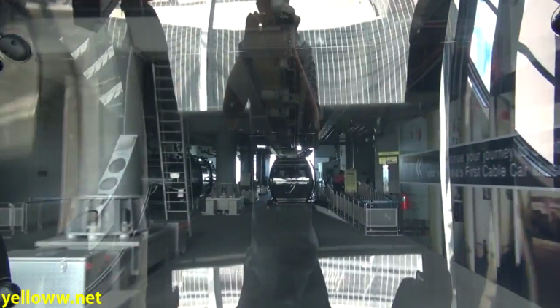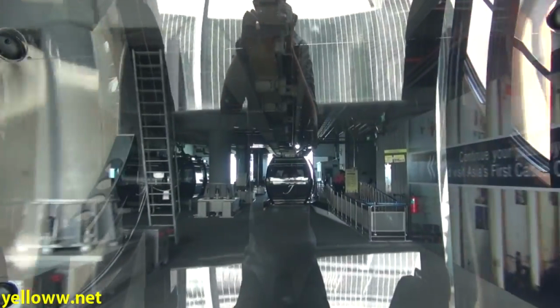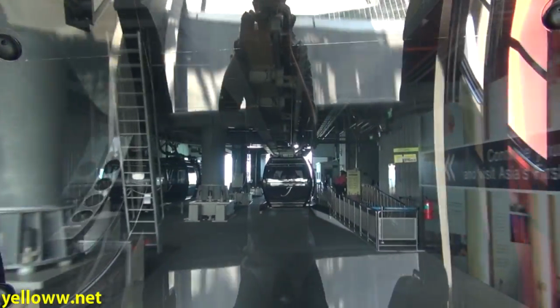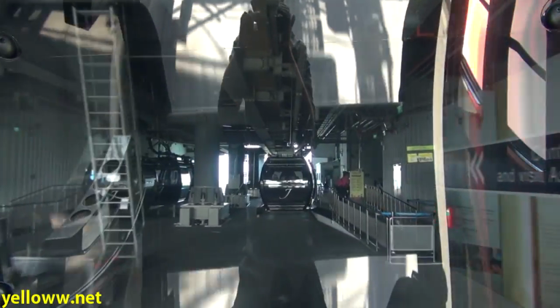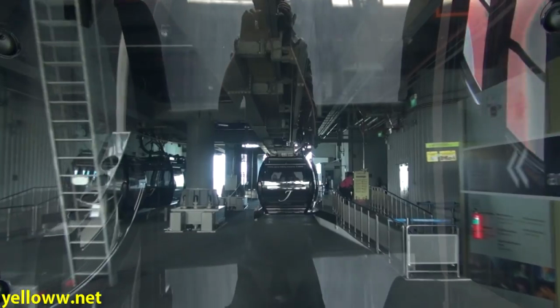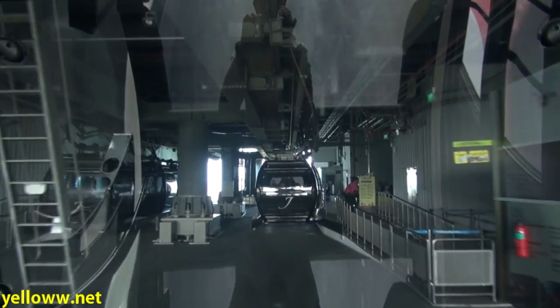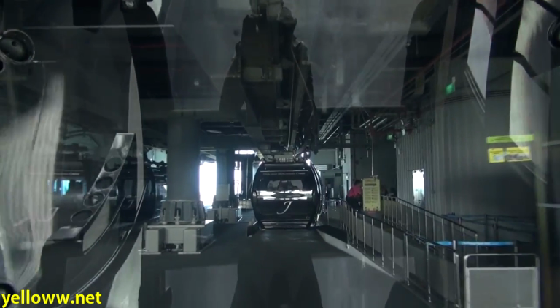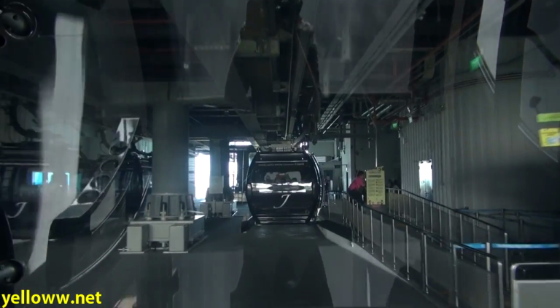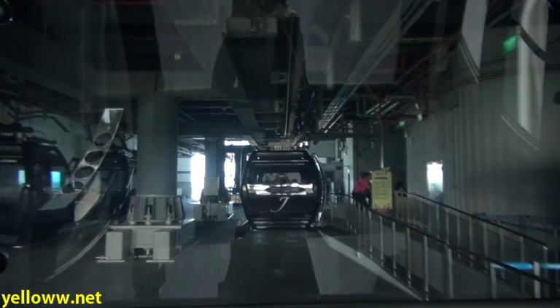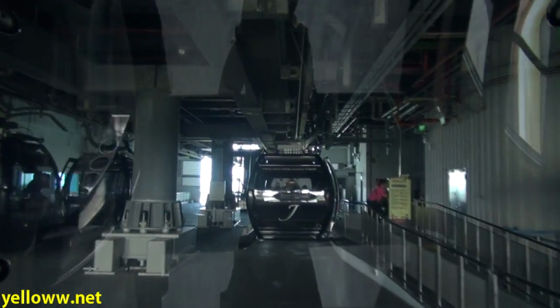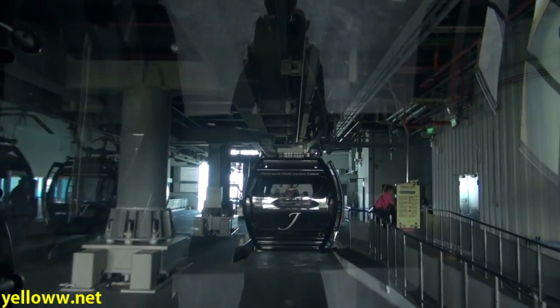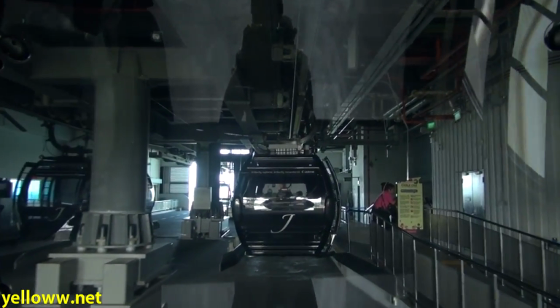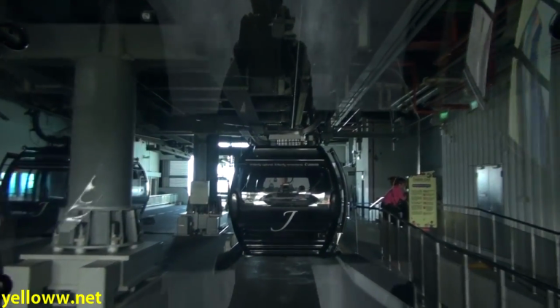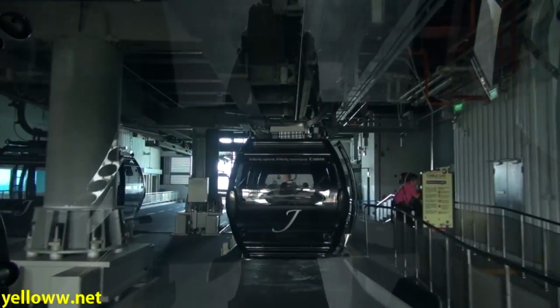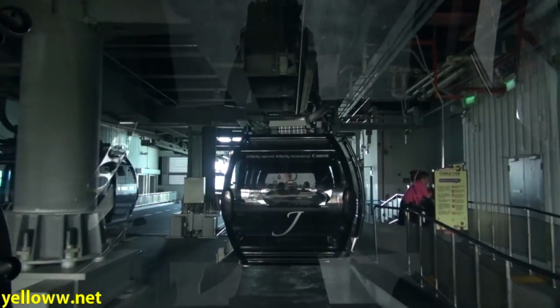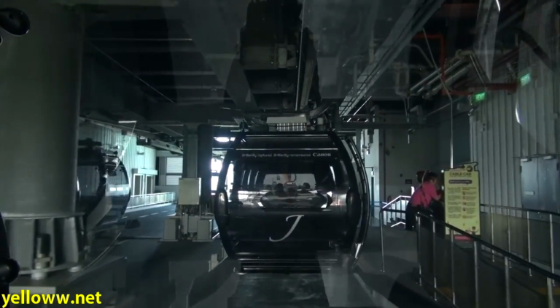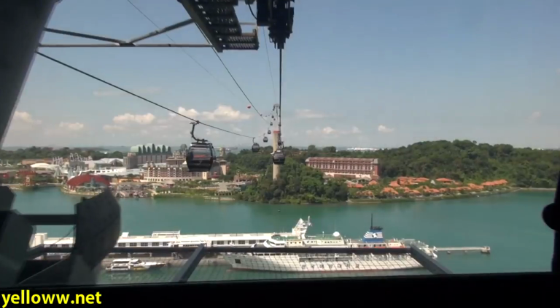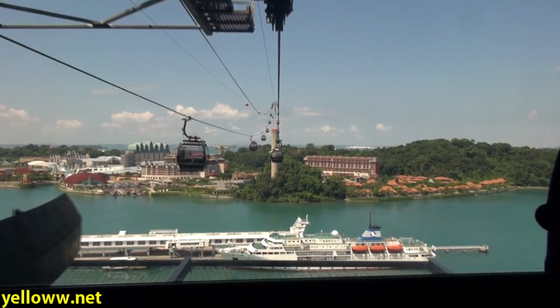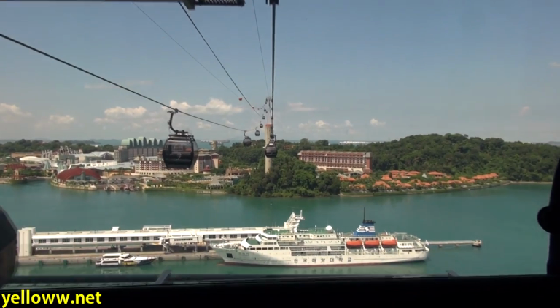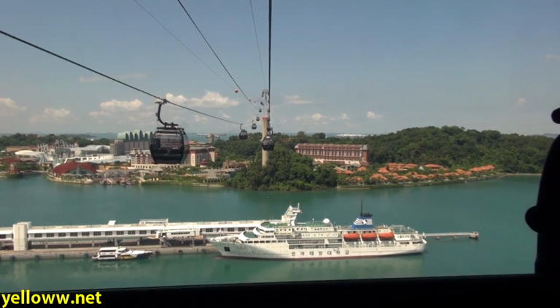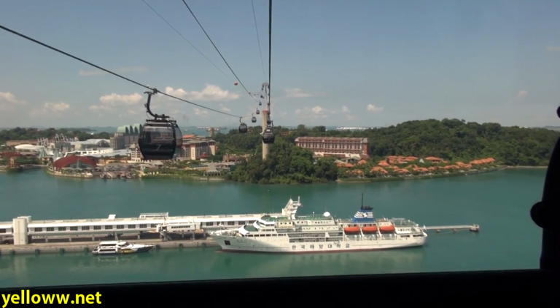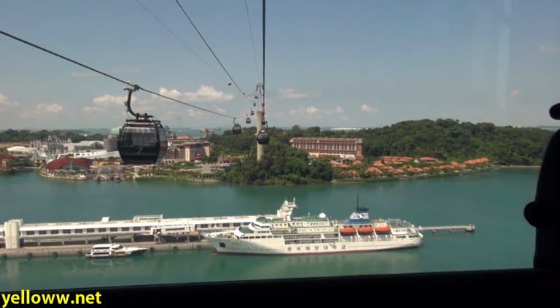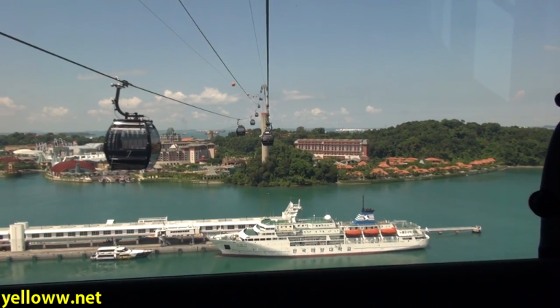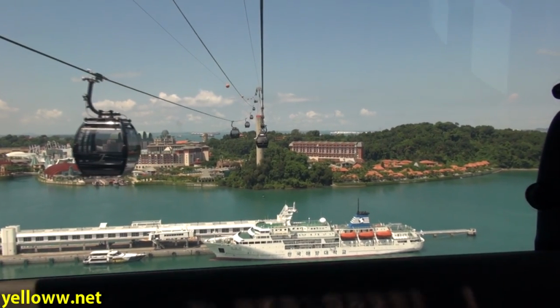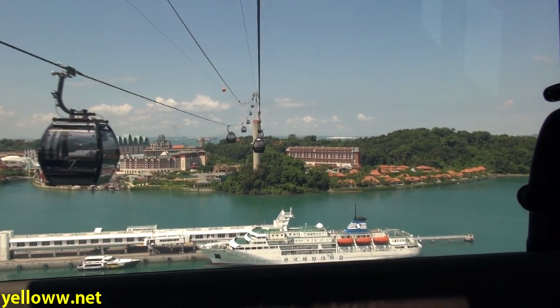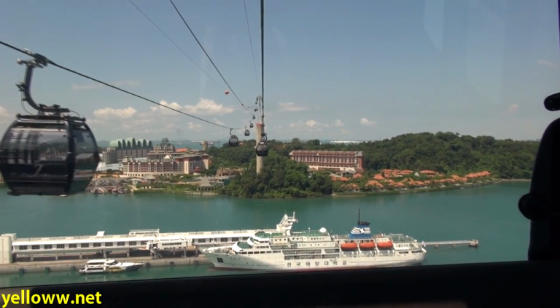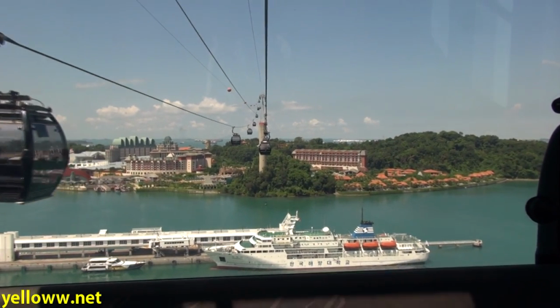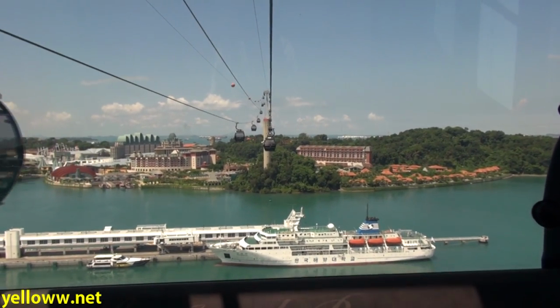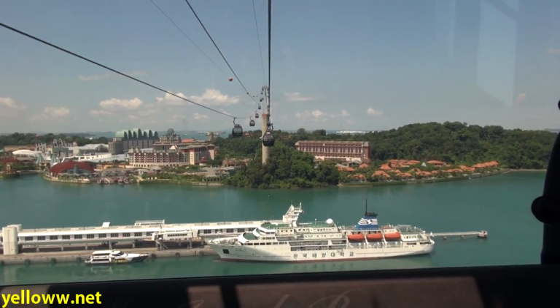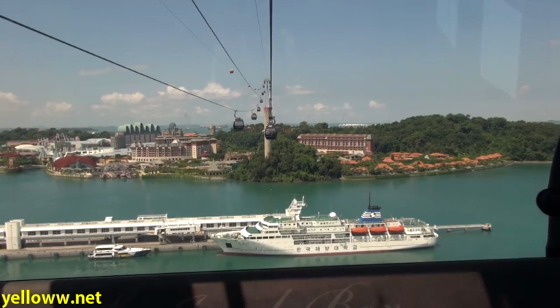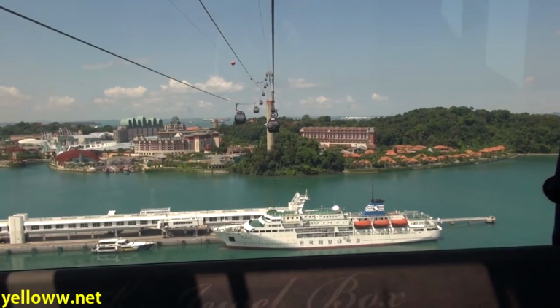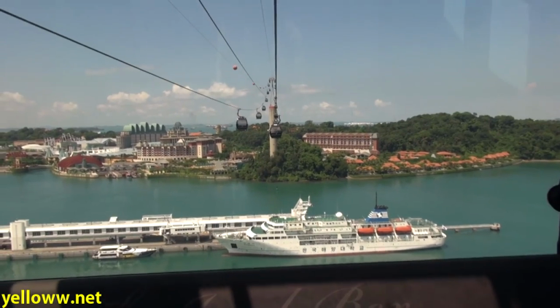This is the first cable car I've been on that actually passes through an office building — interesting. Exiting the Harborfront Tower begins the second part of the journey onward to Sentosa Island.